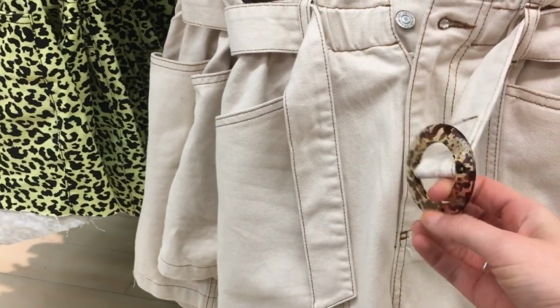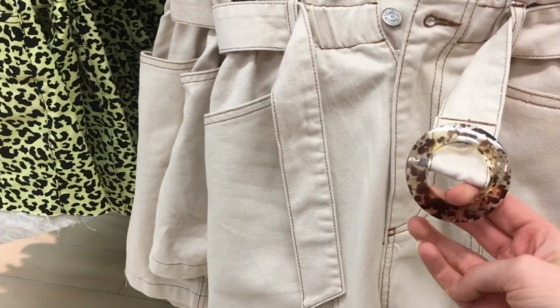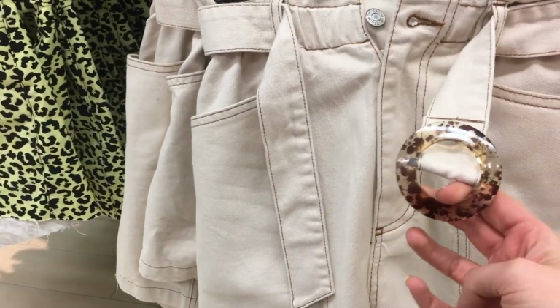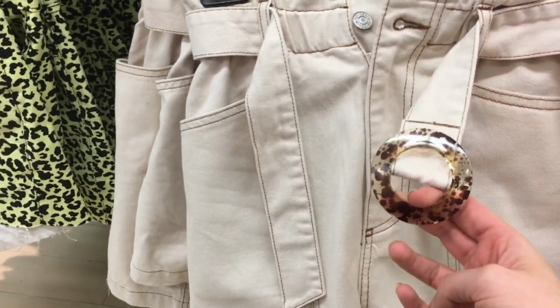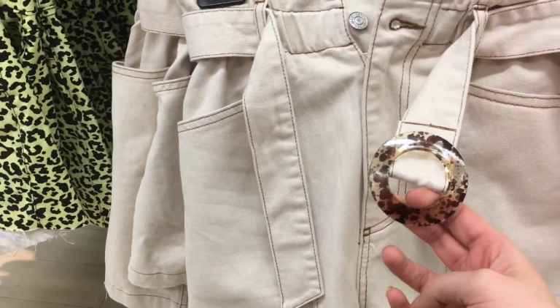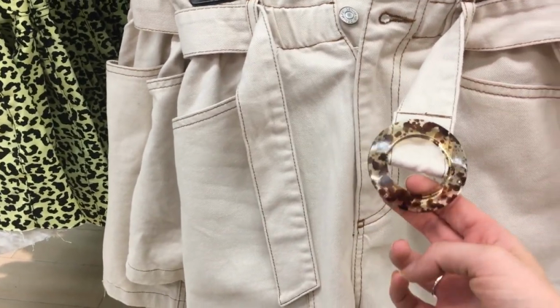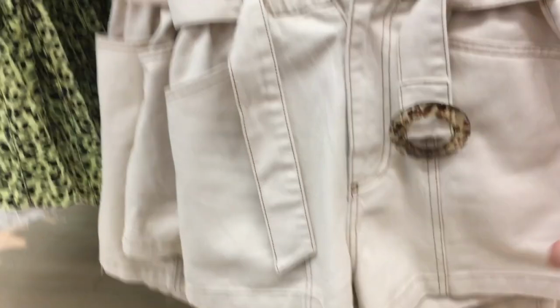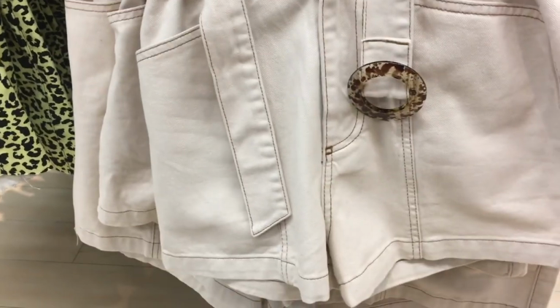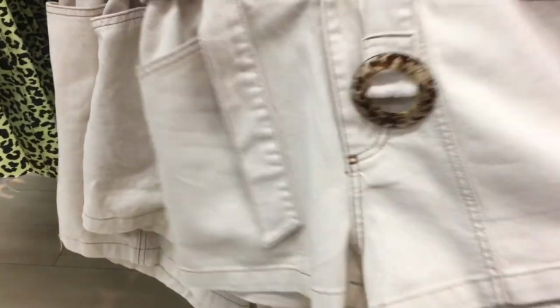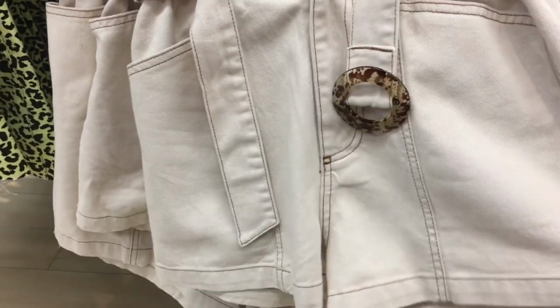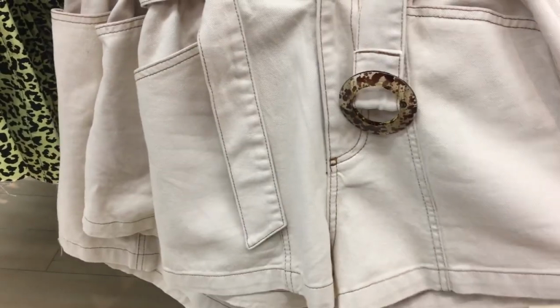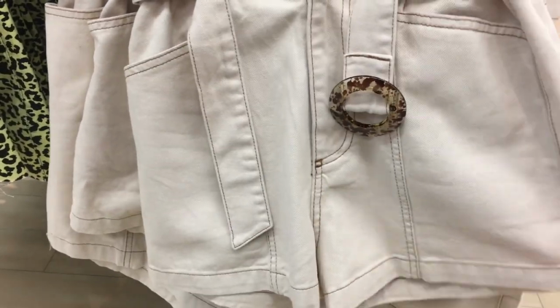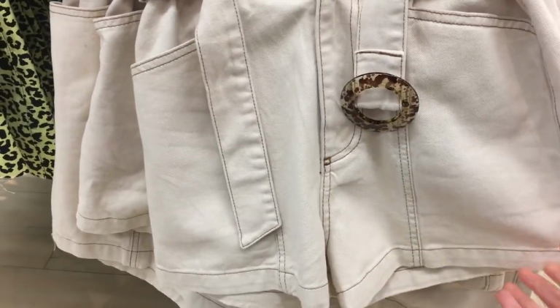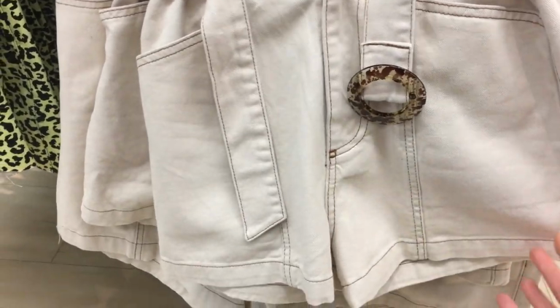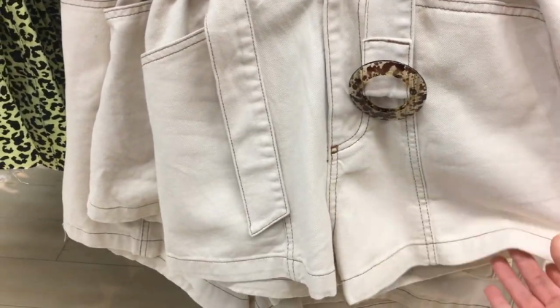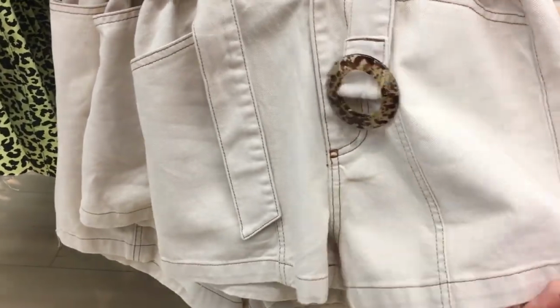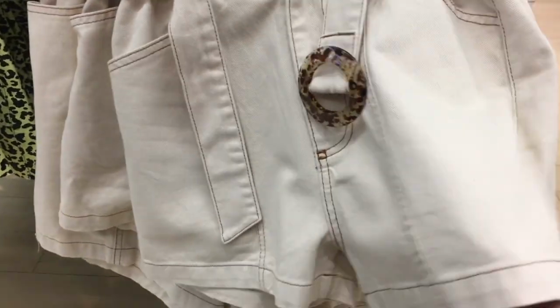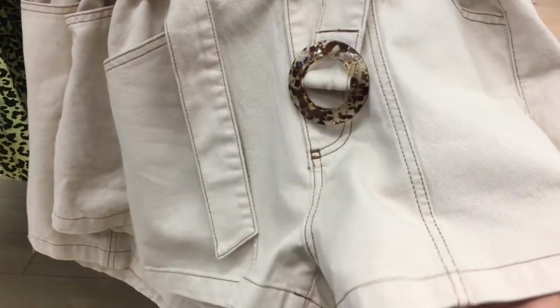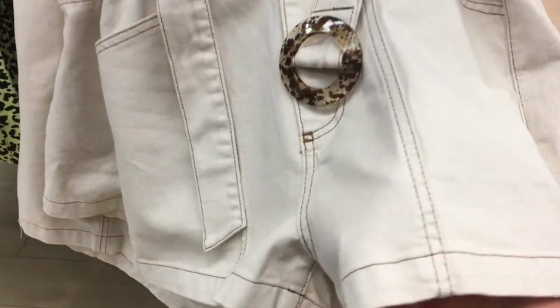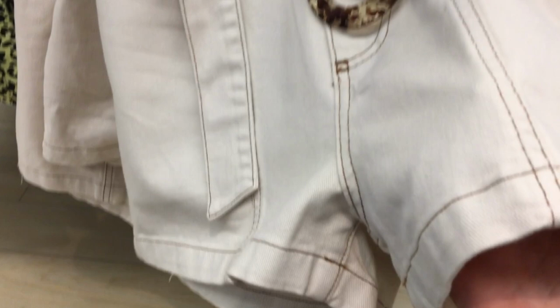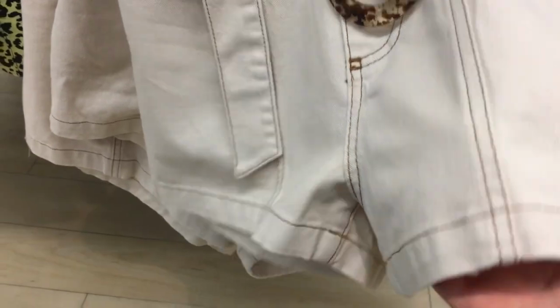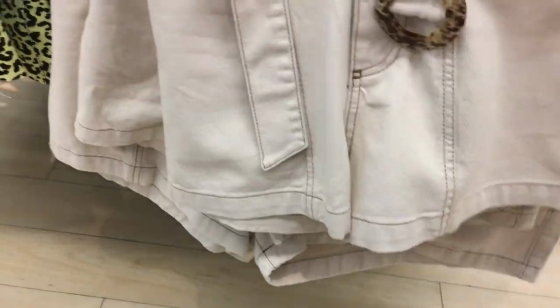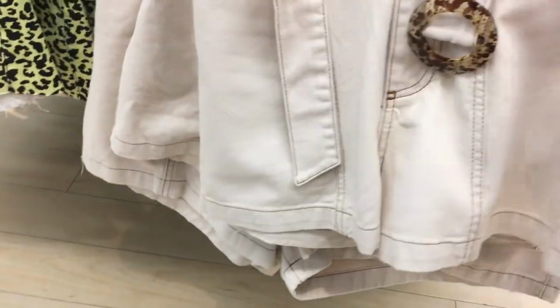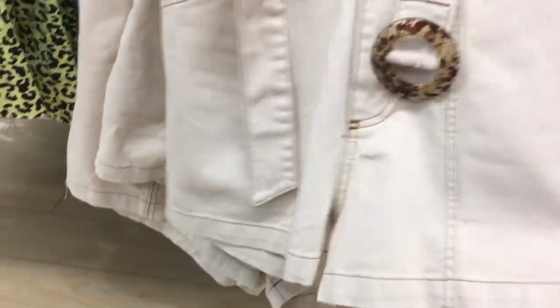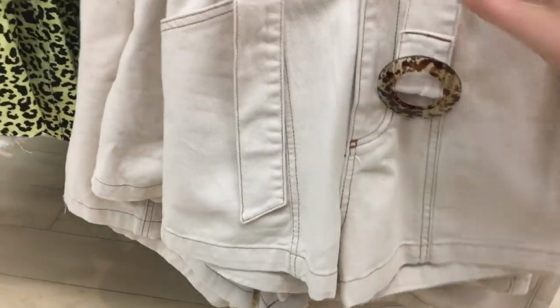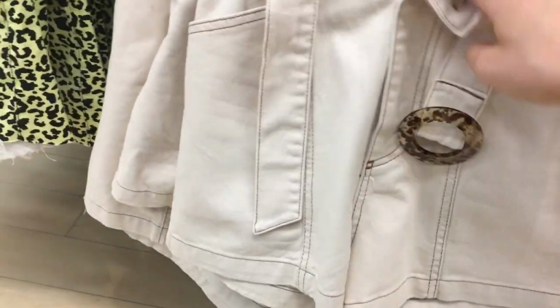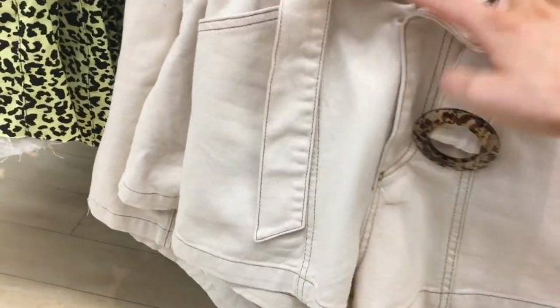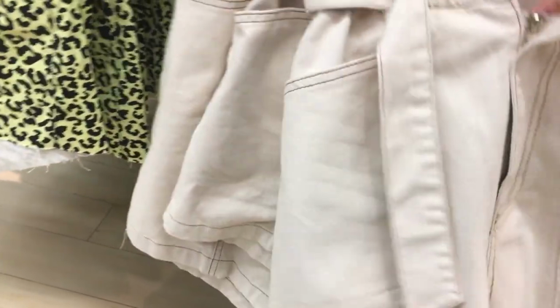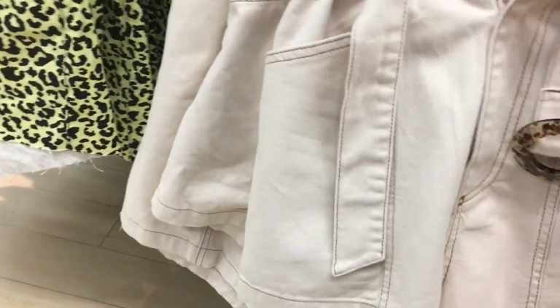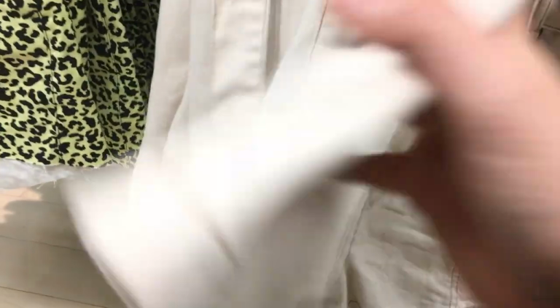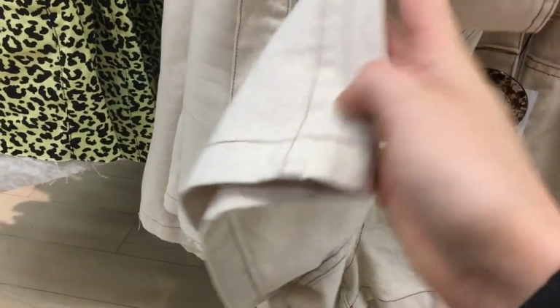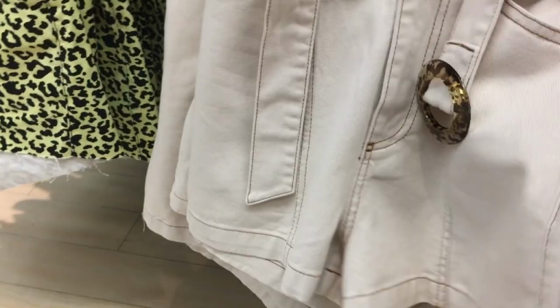I'm obsessed with these shorts, and I absolutely don't mind my nails by the way — I was meant to paint them last night. They're like an ecru color with brown stitching down them — absolutely love. I would say these are probably going to be £15.